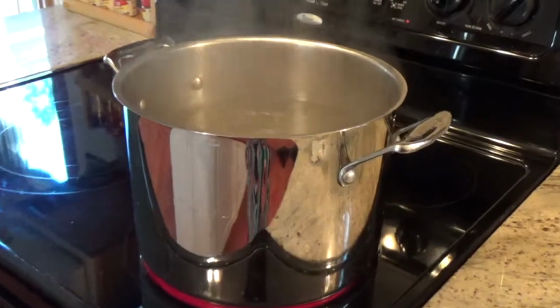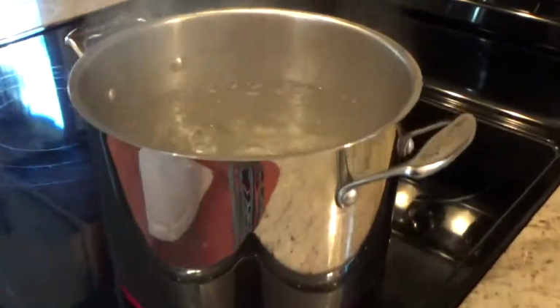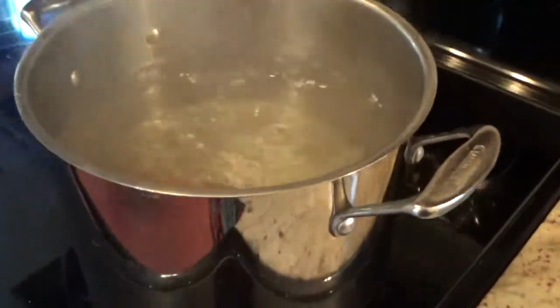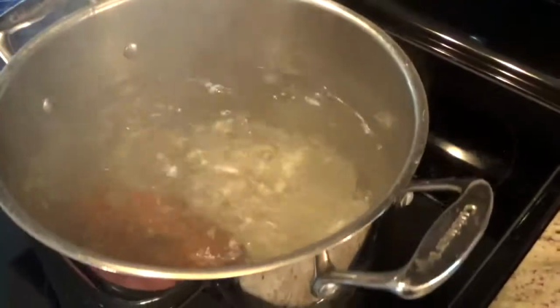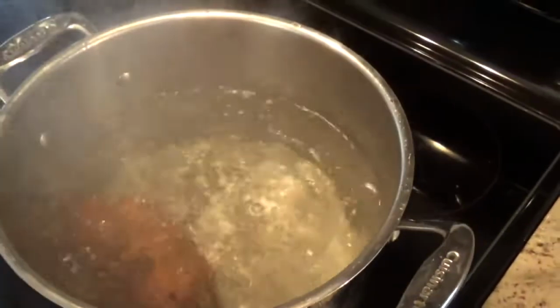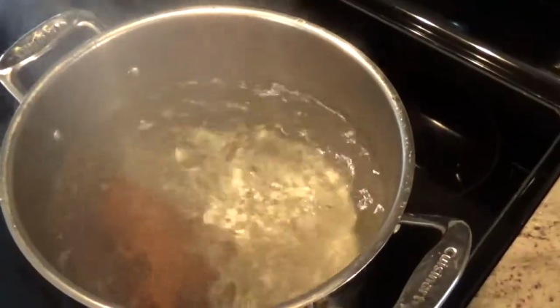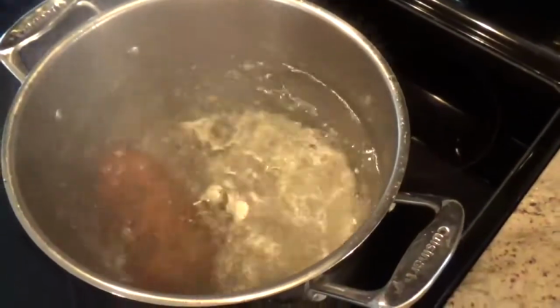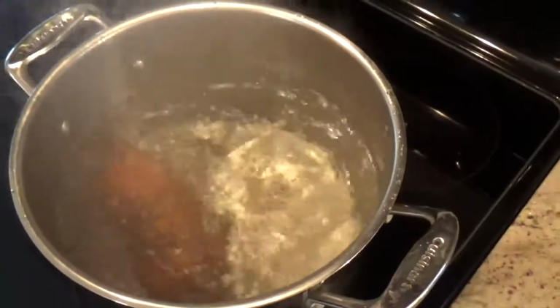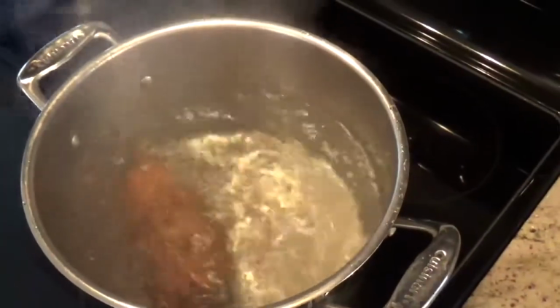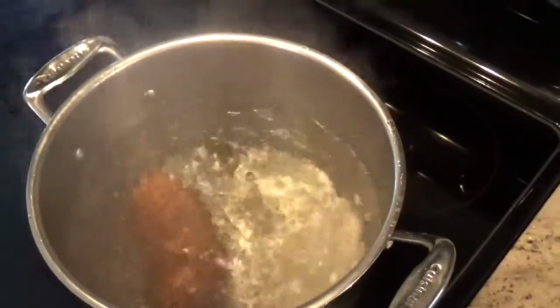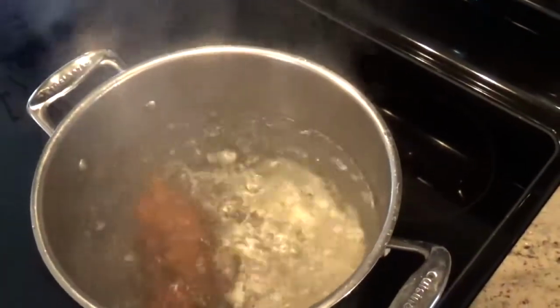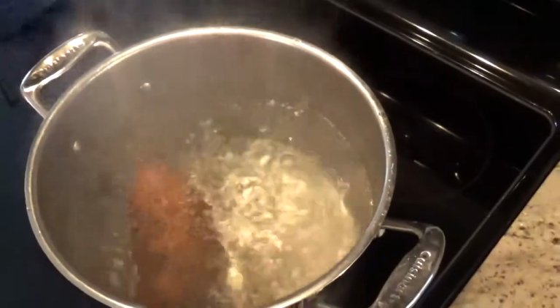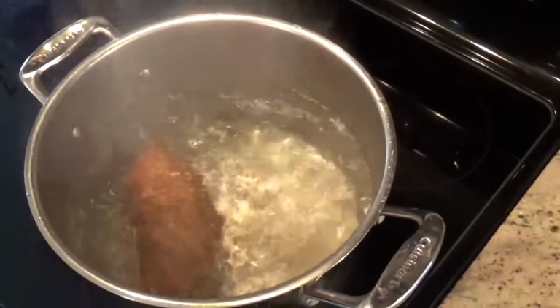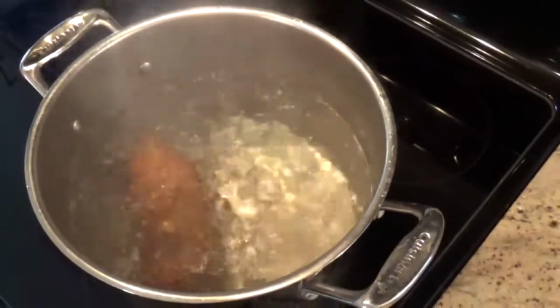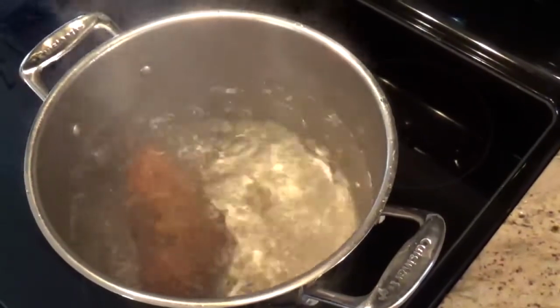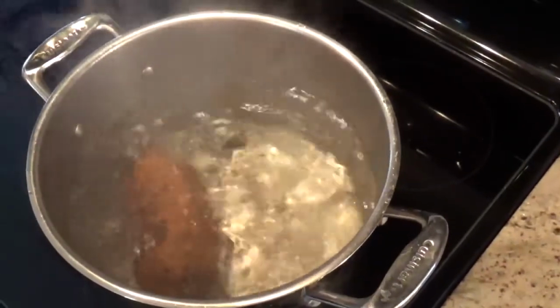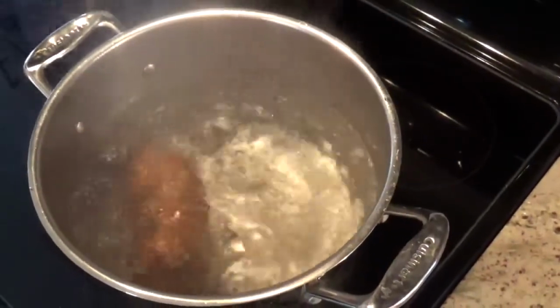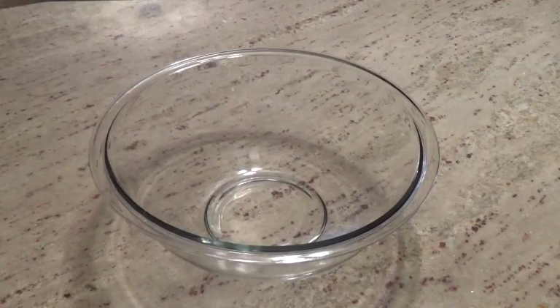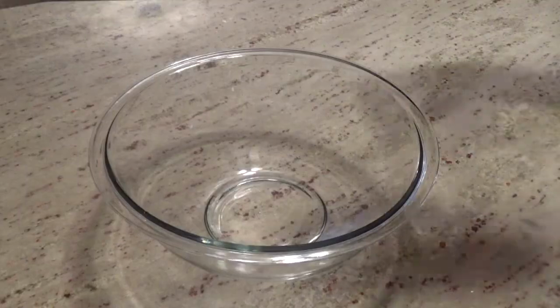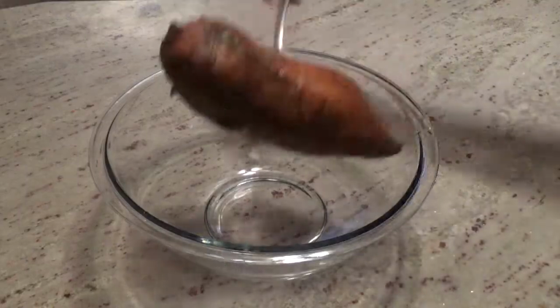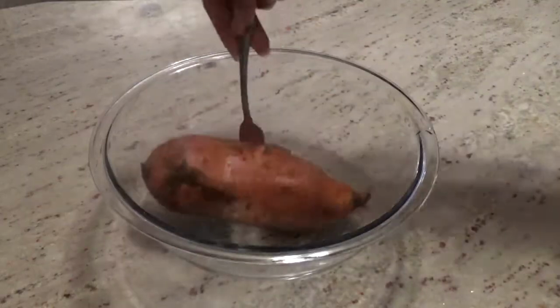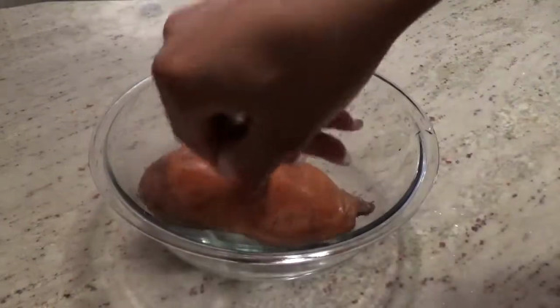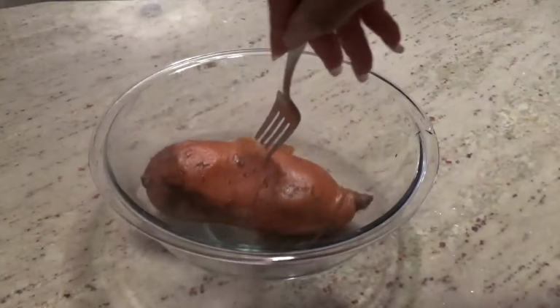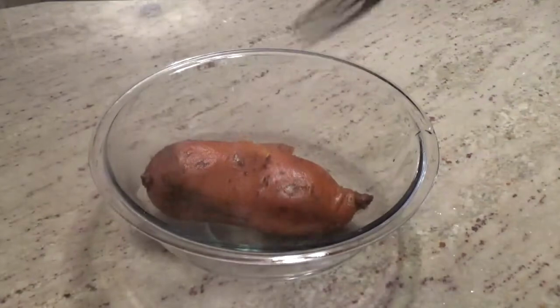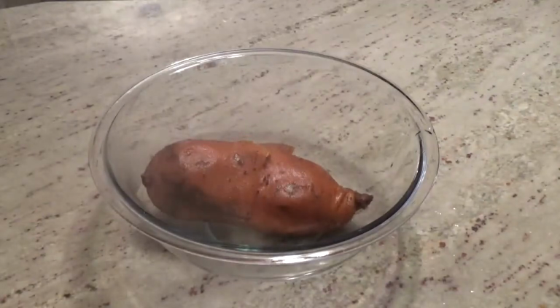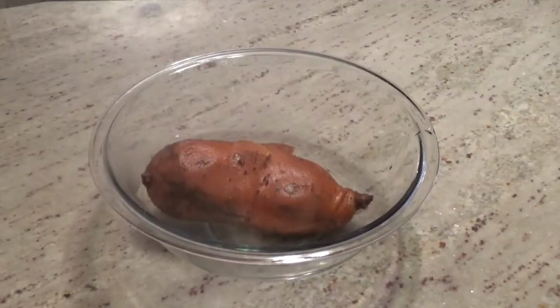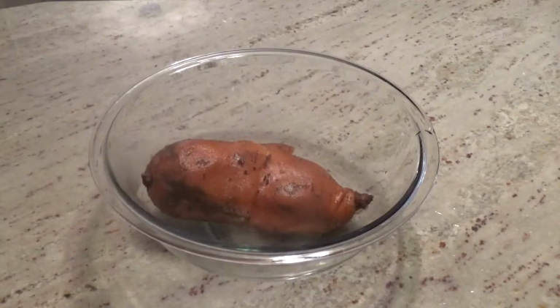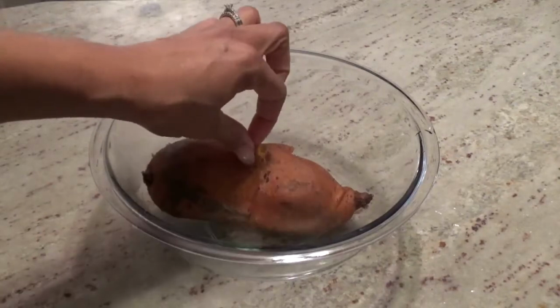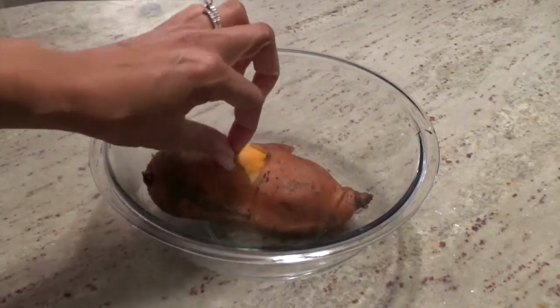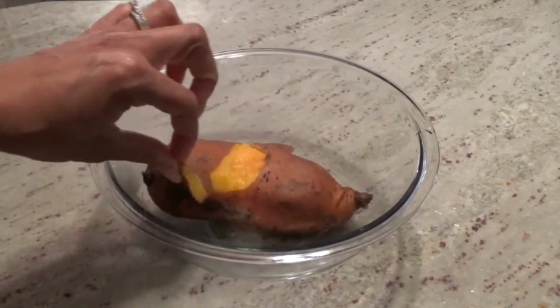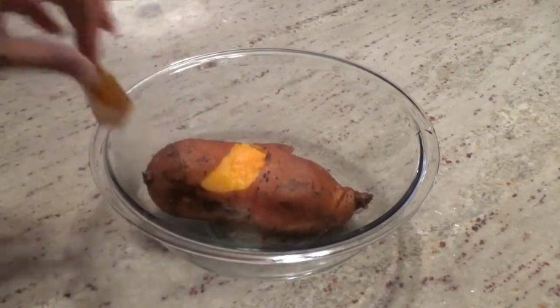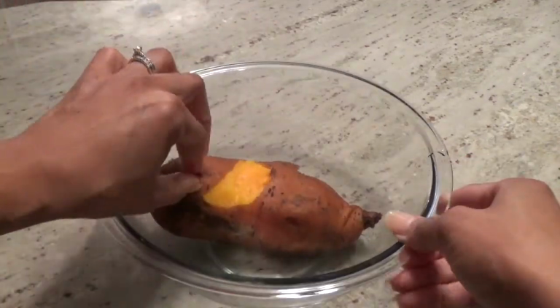Start by boiling your potato for approximately 40 minutes. You'll want to check it from time to time for the softness. Once the potato is completely softened and it's done boiling, place it into a mixing bowl and peel the skin off of it.